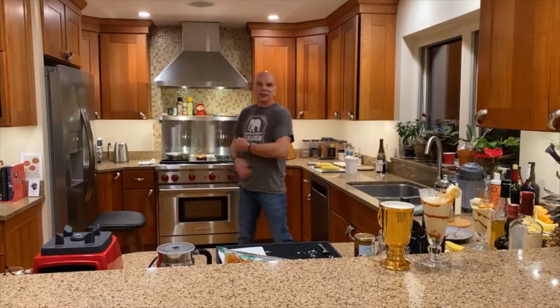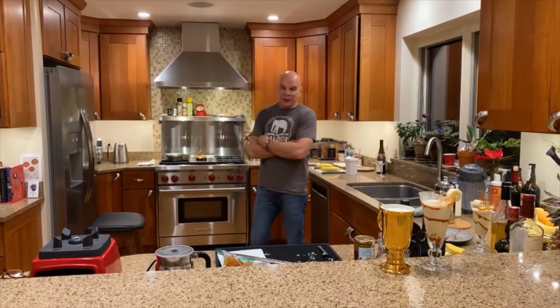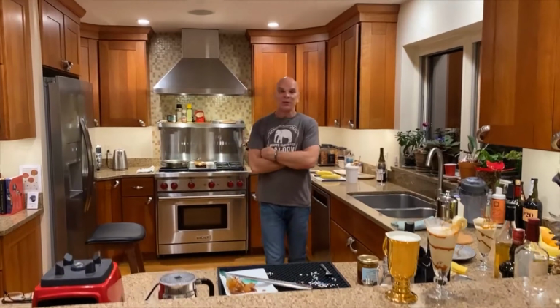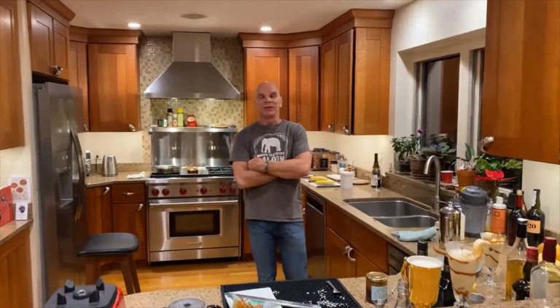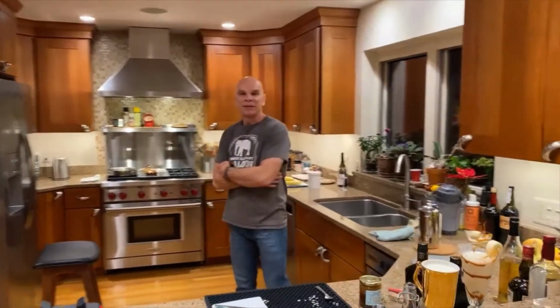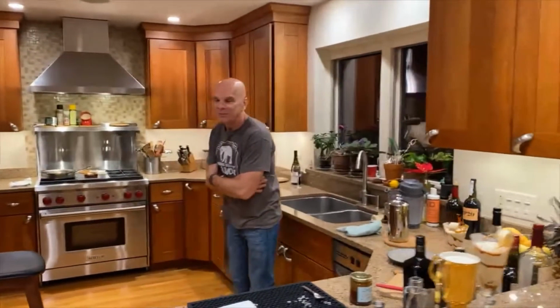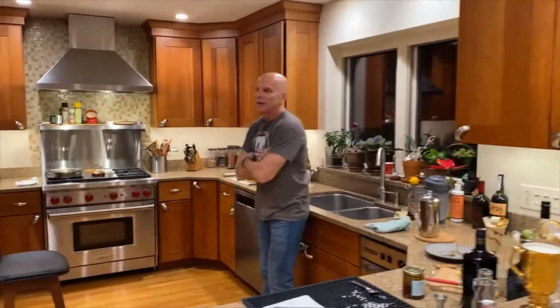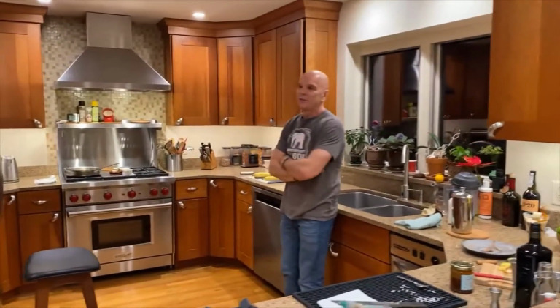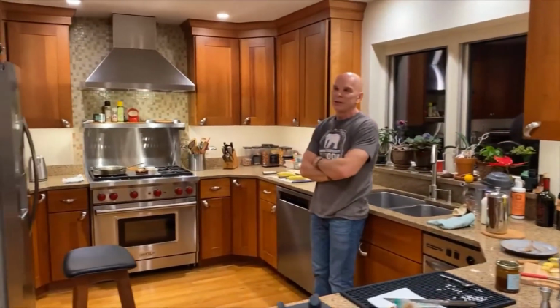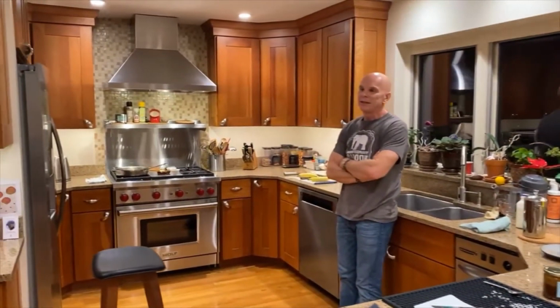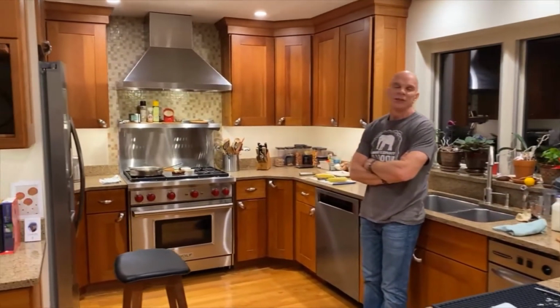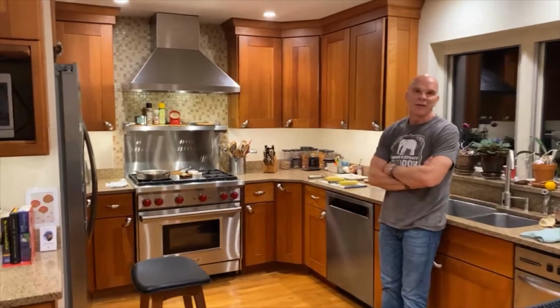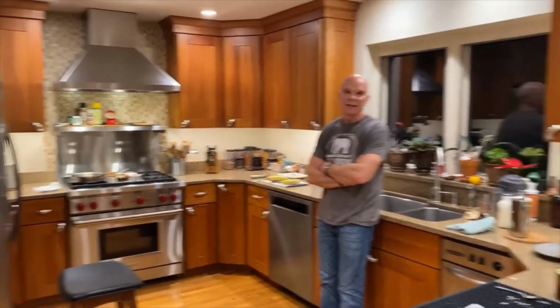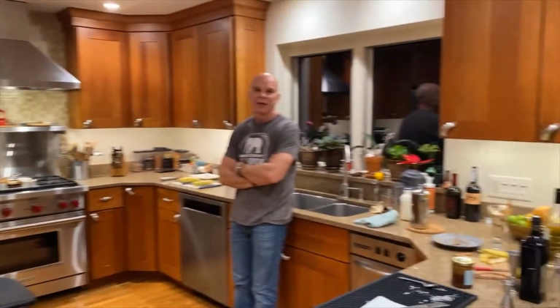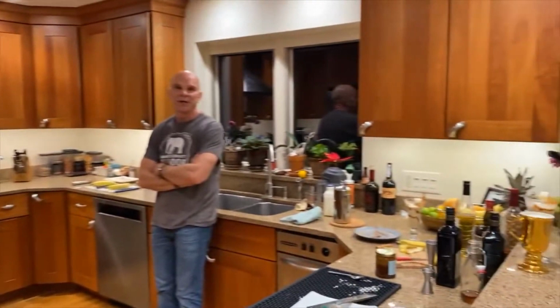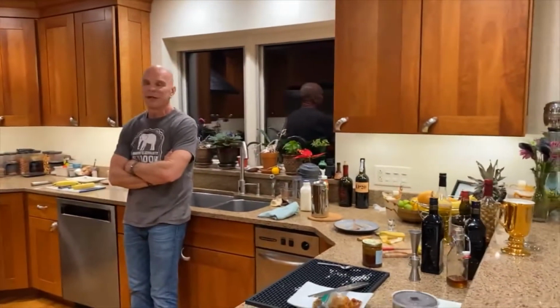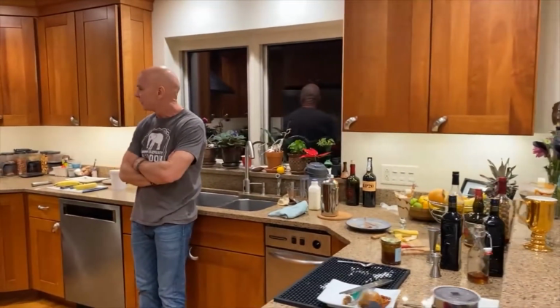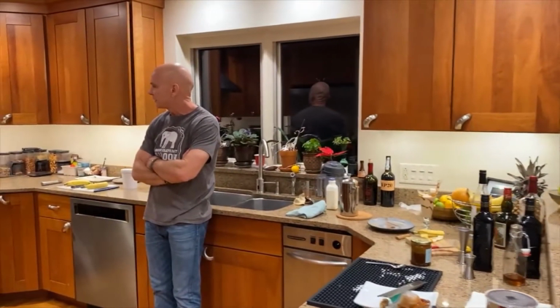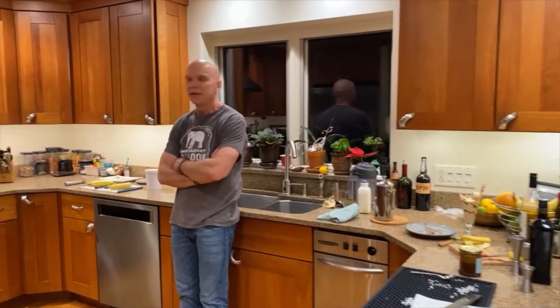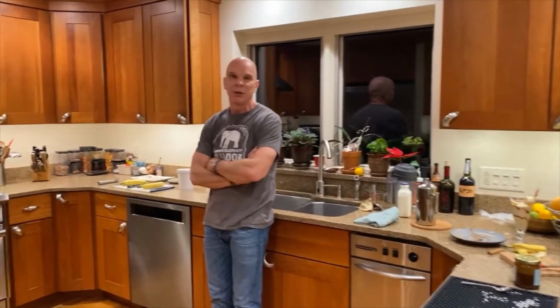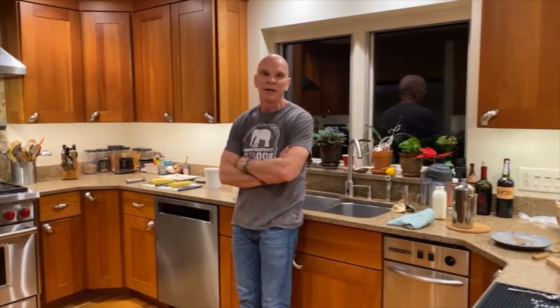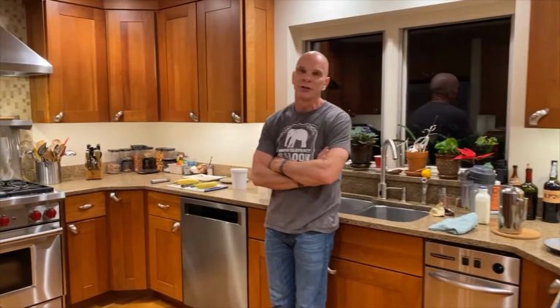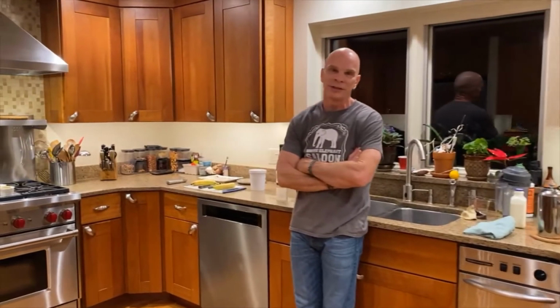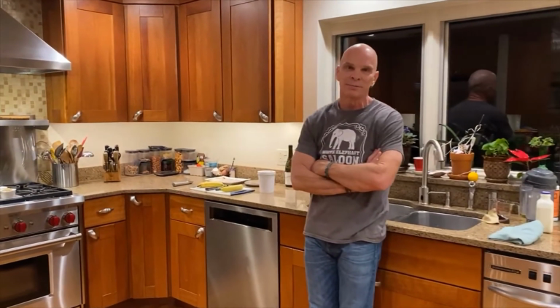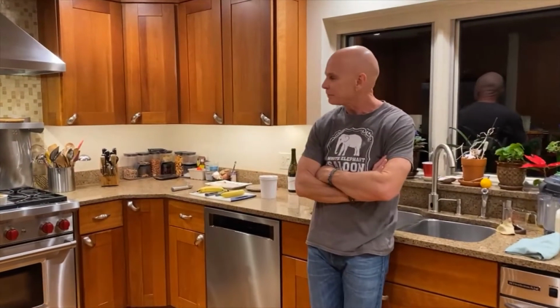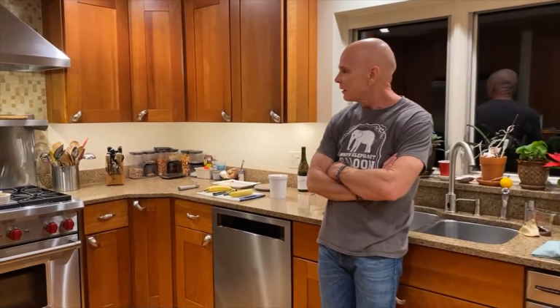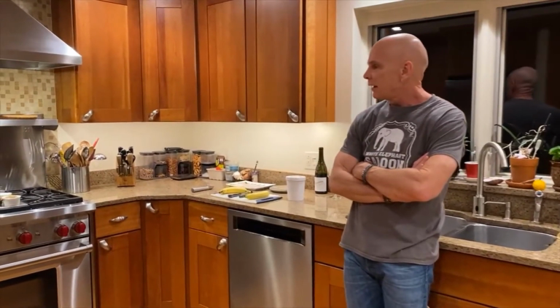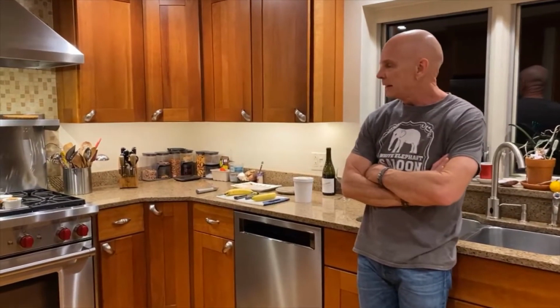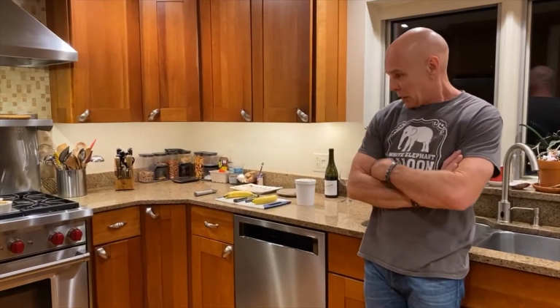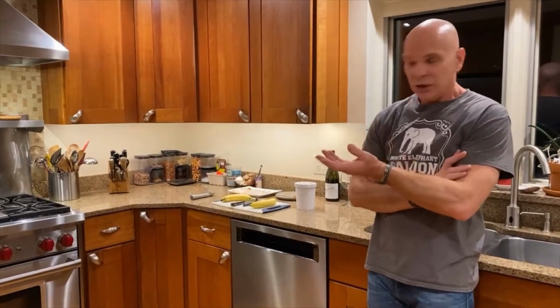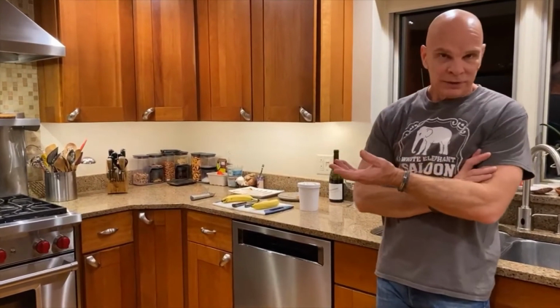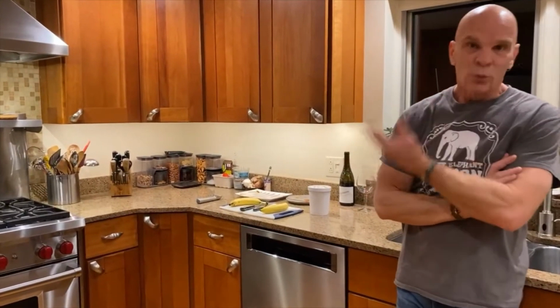This is my recipe on Bananas Foster. I've tried a lot of different recipes and there's nothing fancy about a Bananas Foster. It's just a combination of butter, brown sugar, a little bit of cinnamon, and rum.